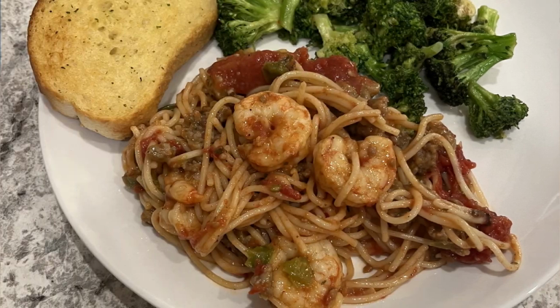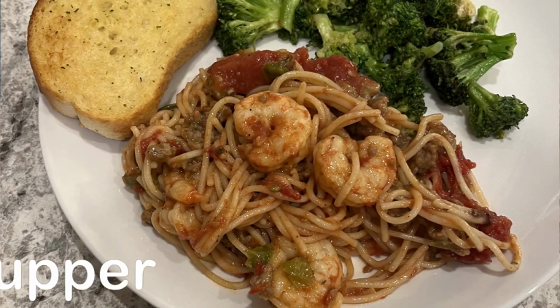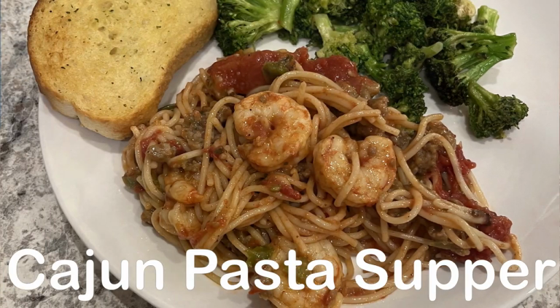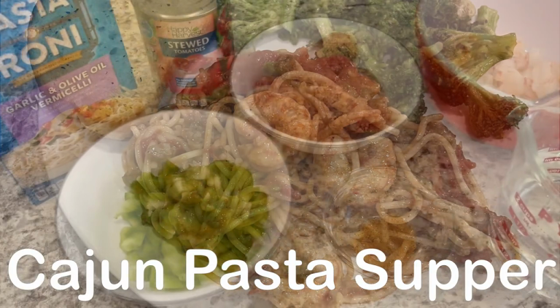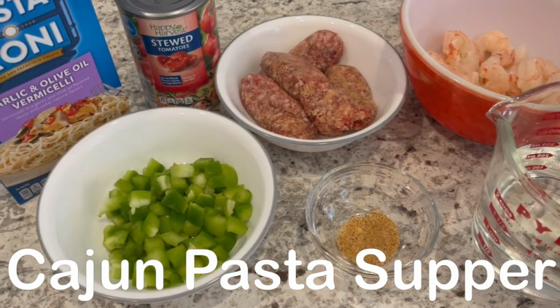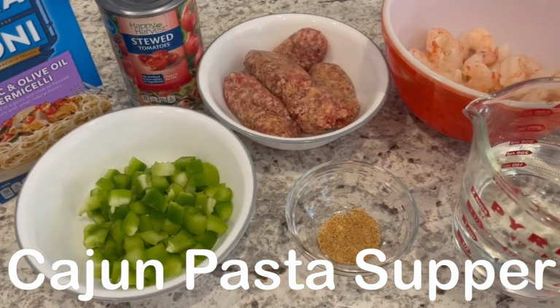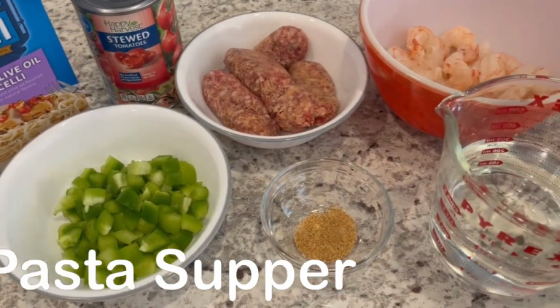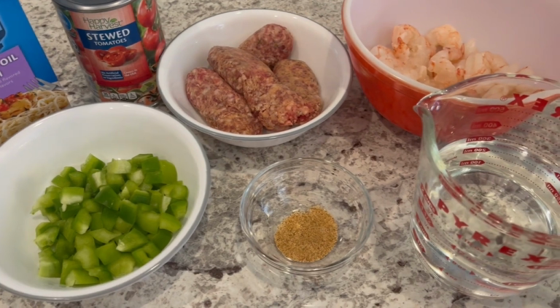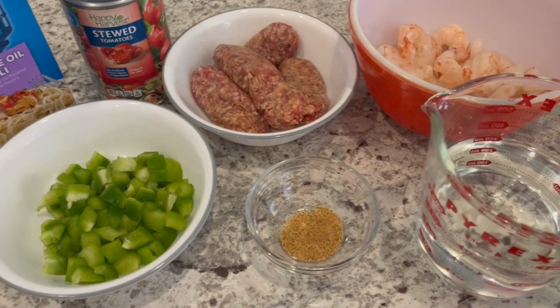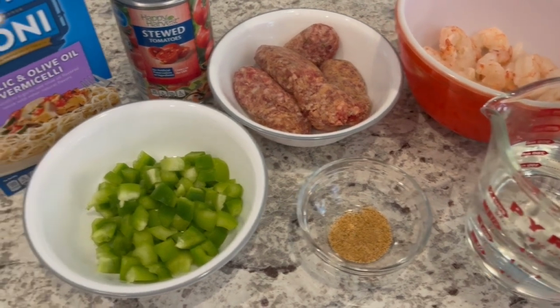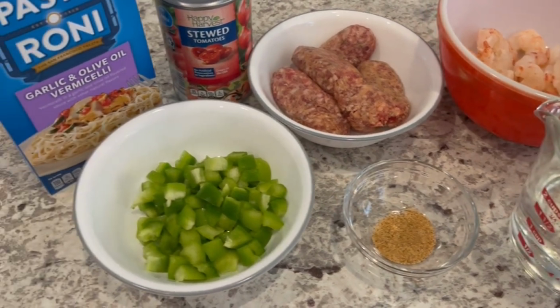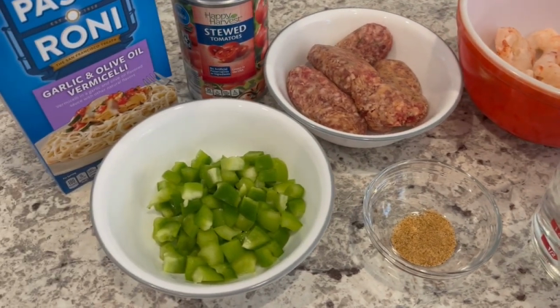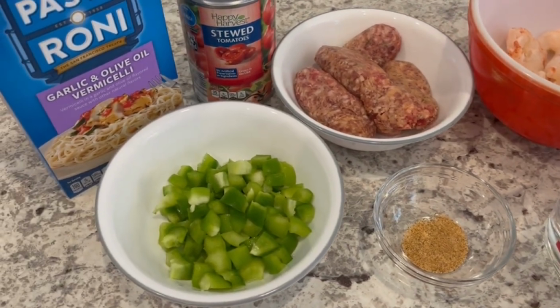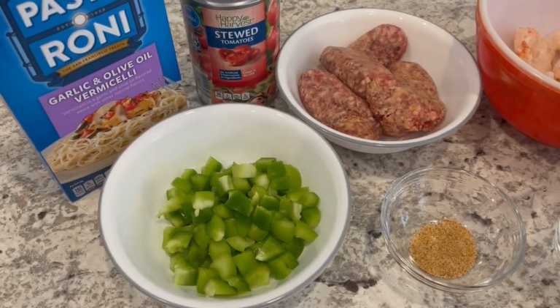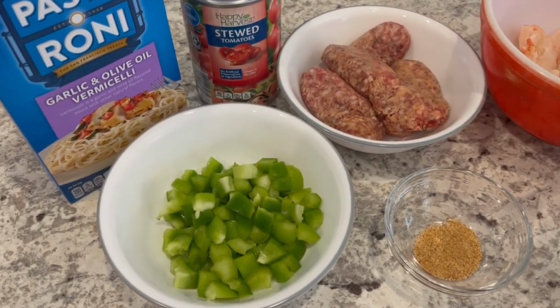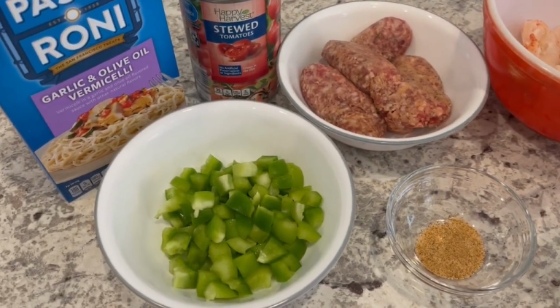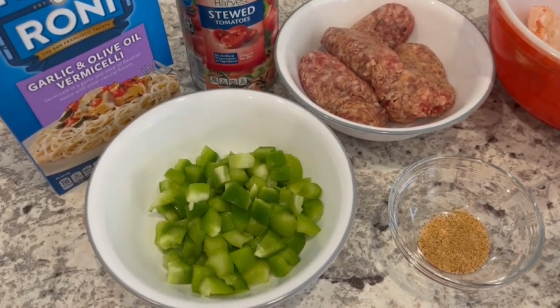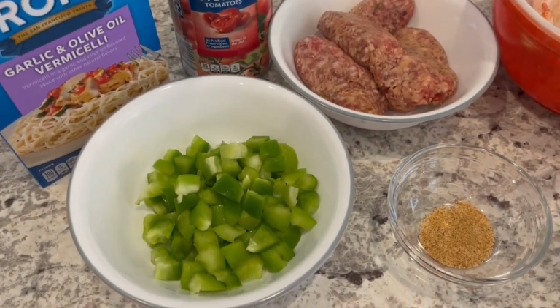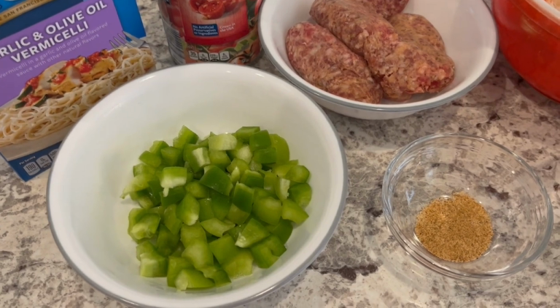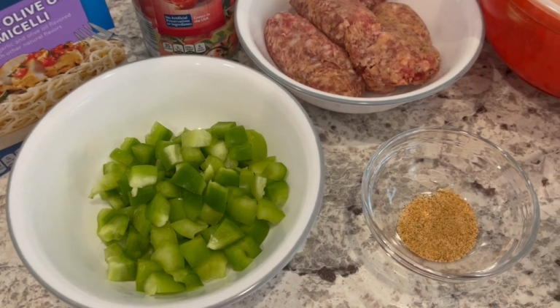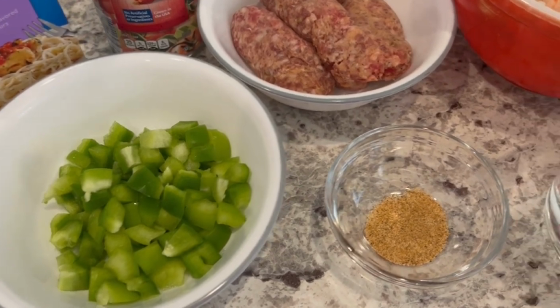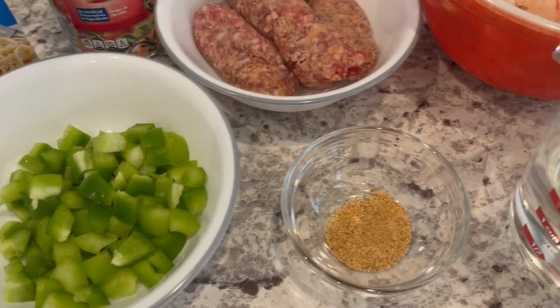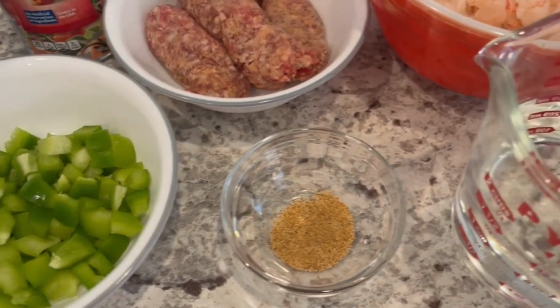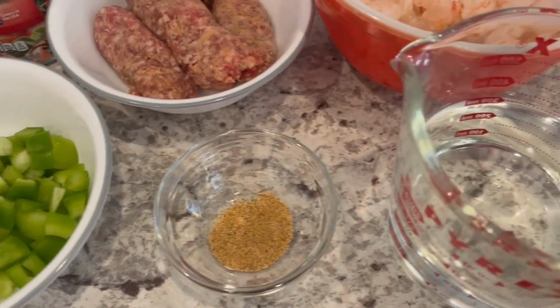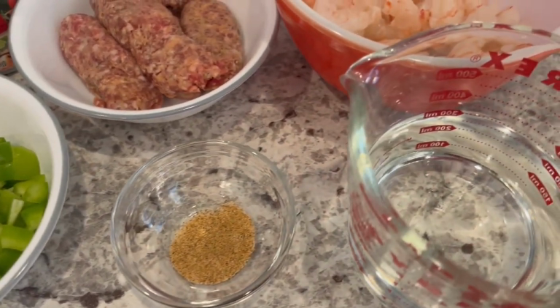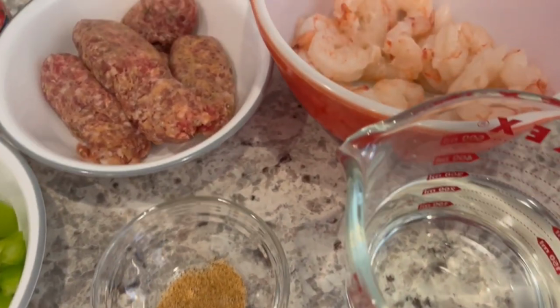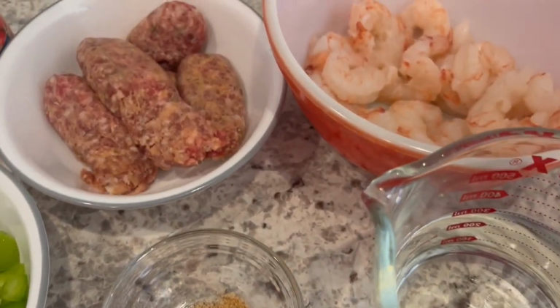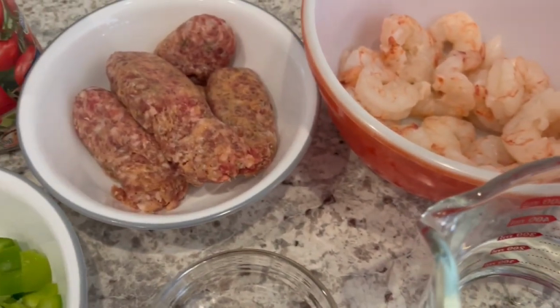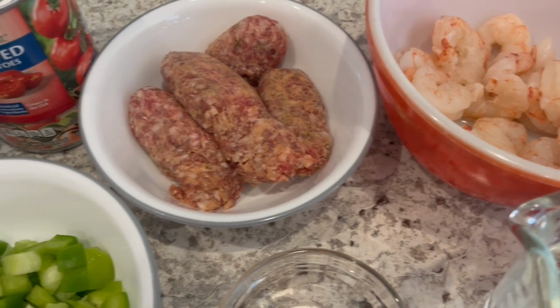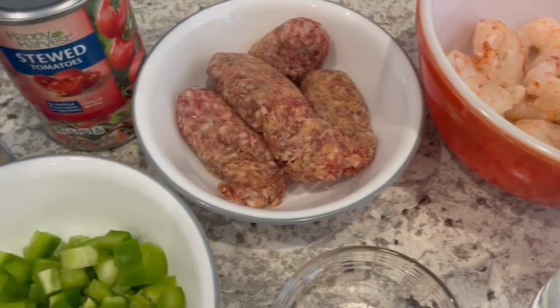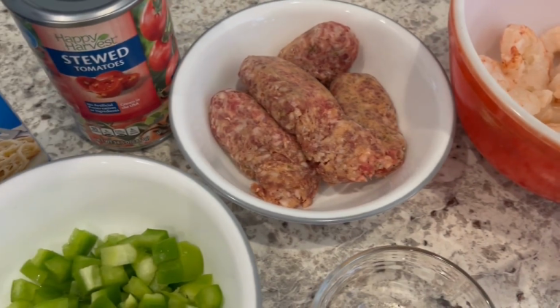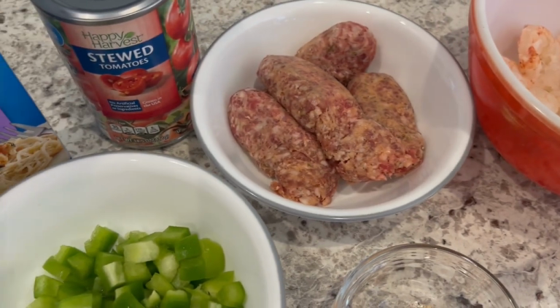For dinner tonight we're making Cajun pasta supper. You're going to need a box of garlic and olive oil vermicelli, chopped bell pepper, creole seasoning, water, shrimp, Italian sausage, and stewed tomatoes.